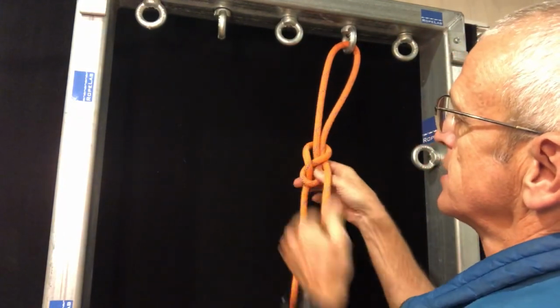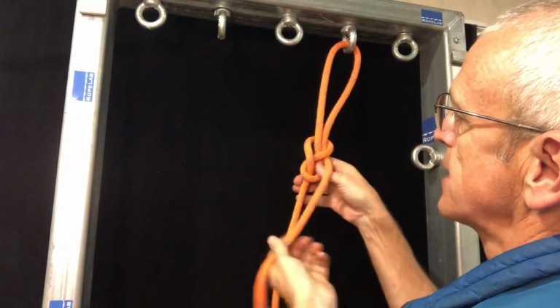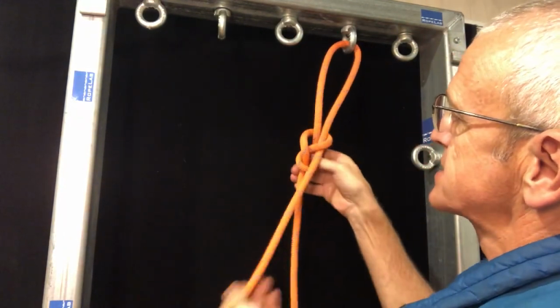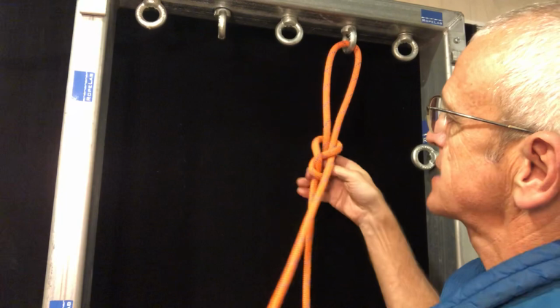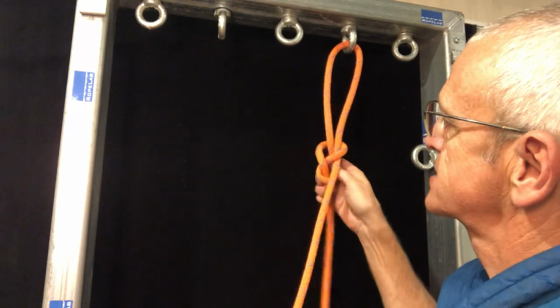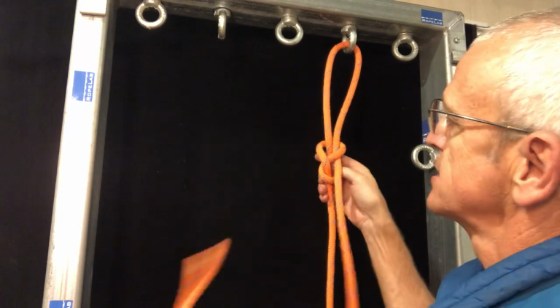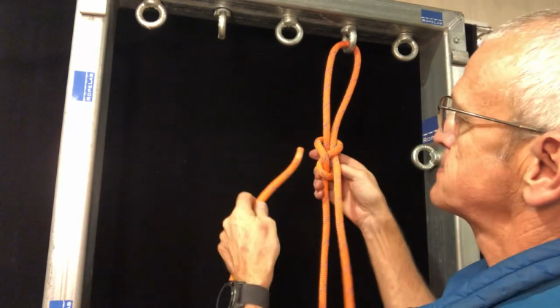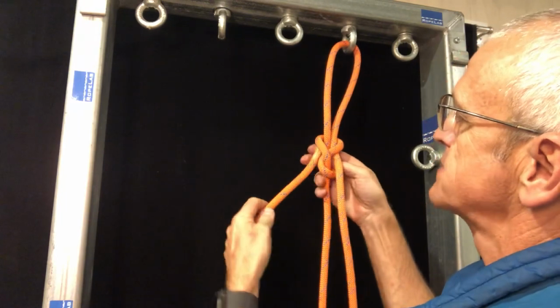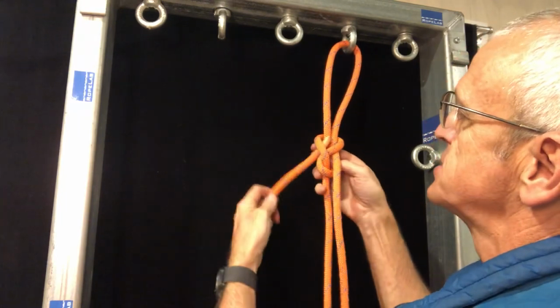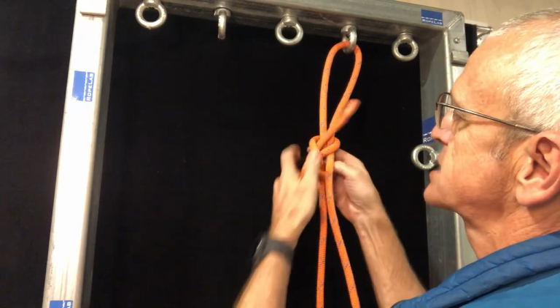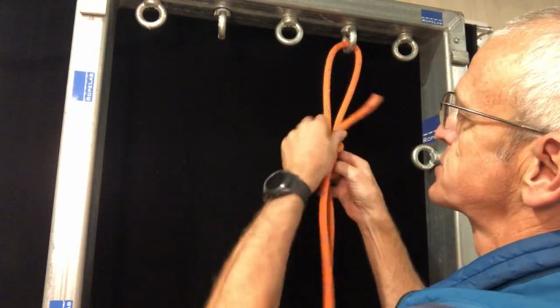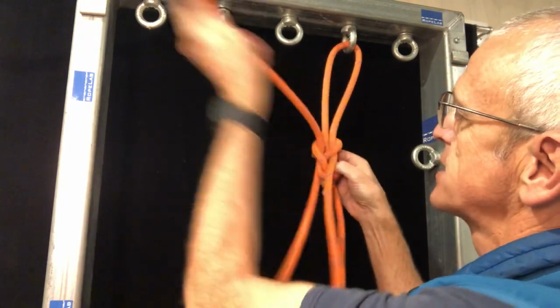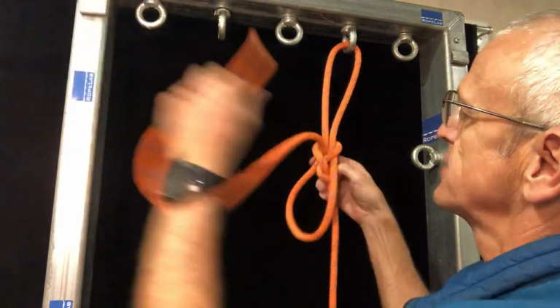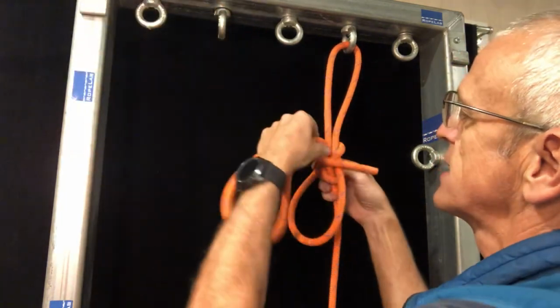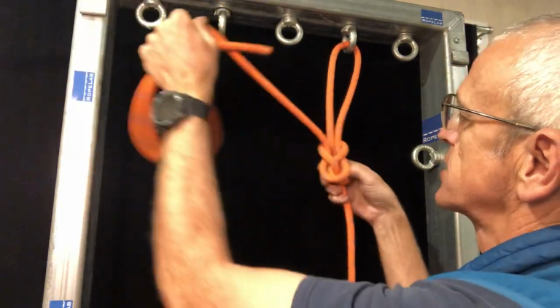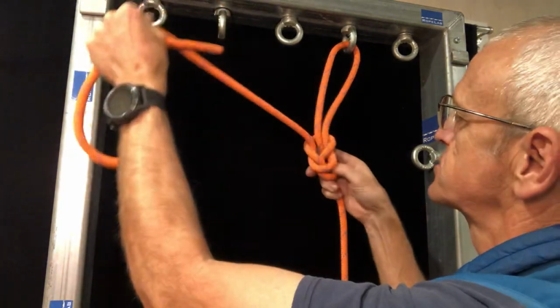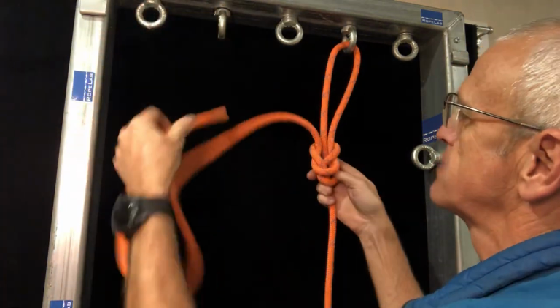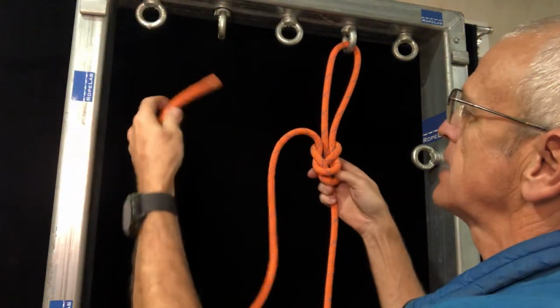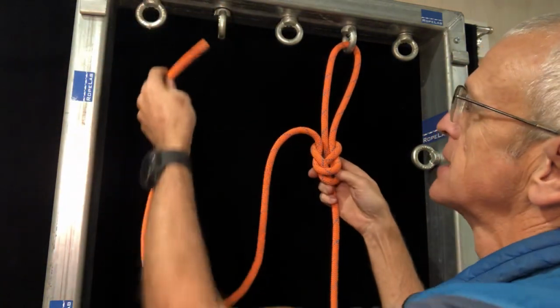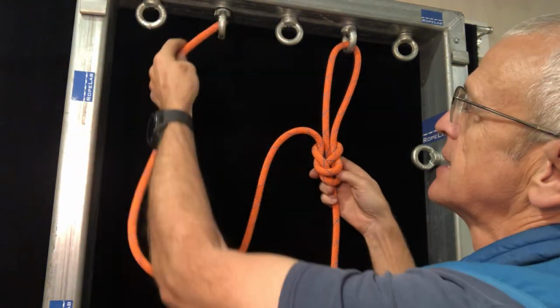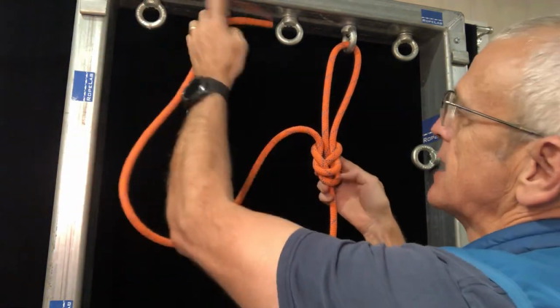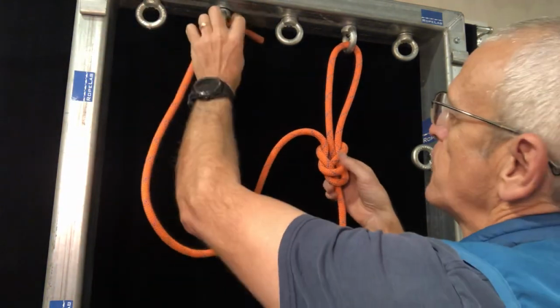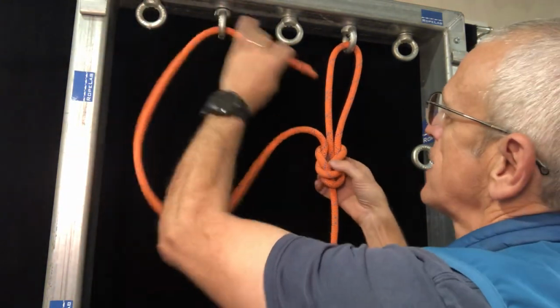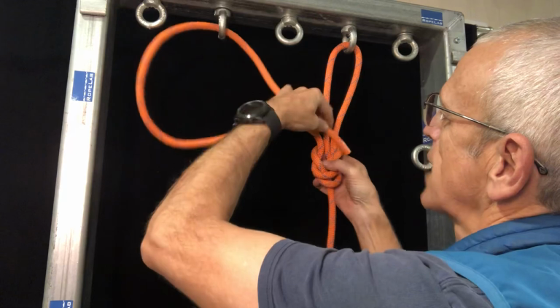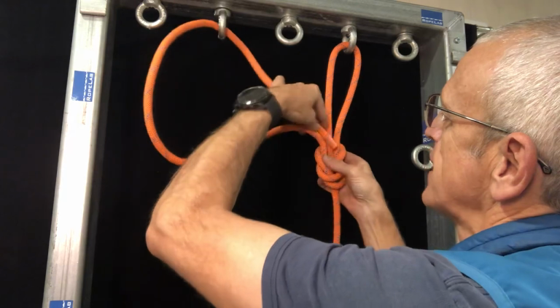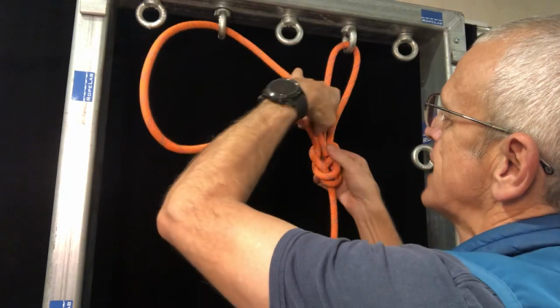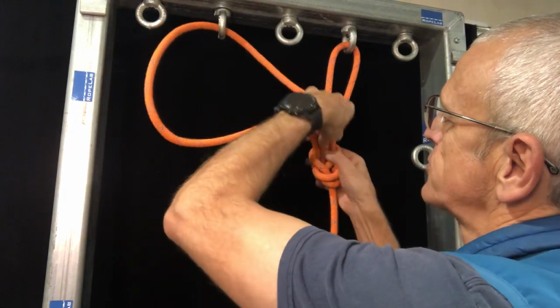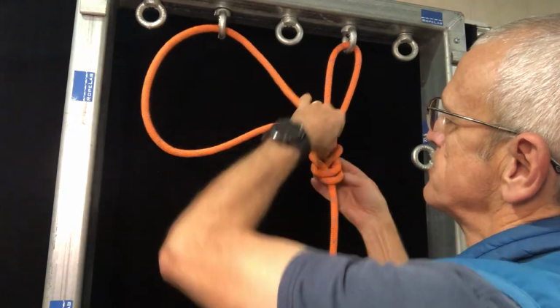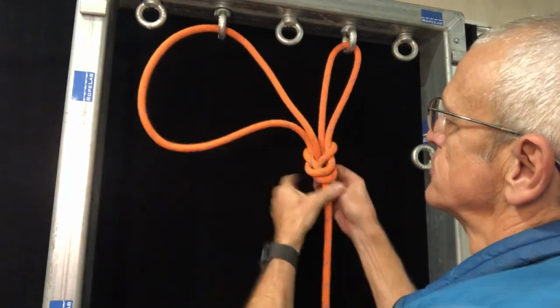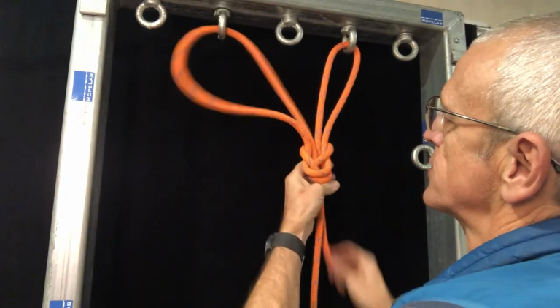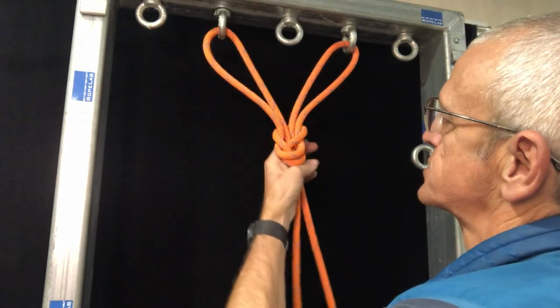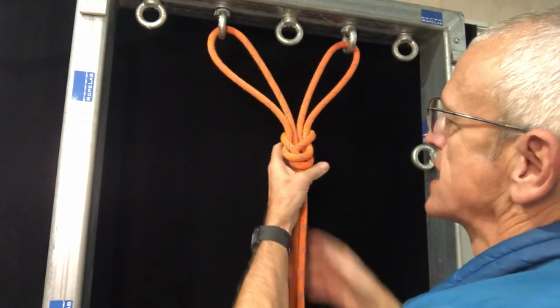This becomes the adjustable strand in the figure of eight, so go straight back up, around, and then down through the middle of all of those strands.